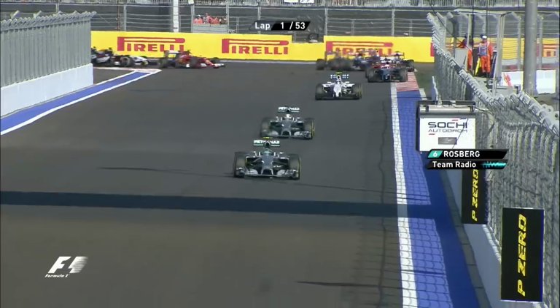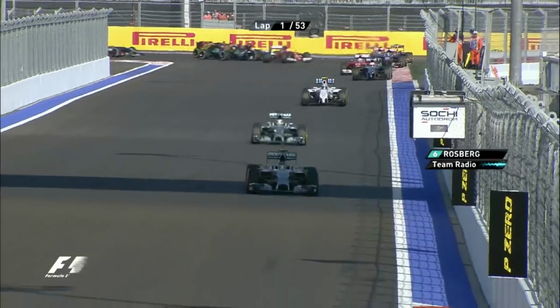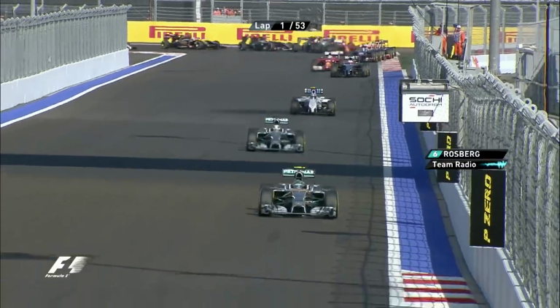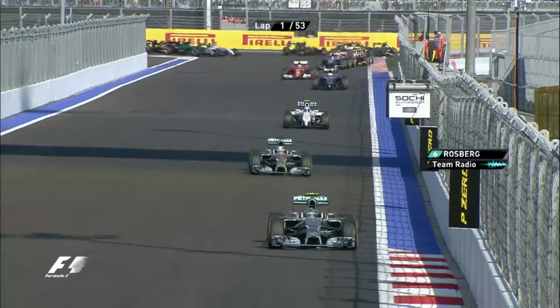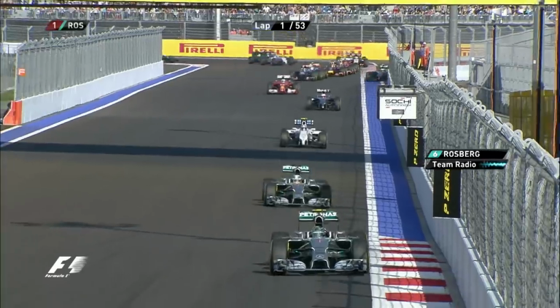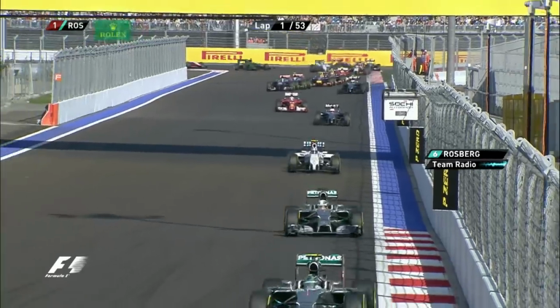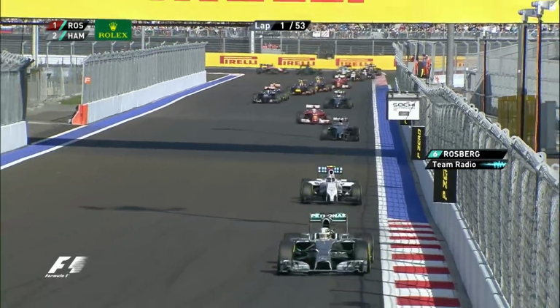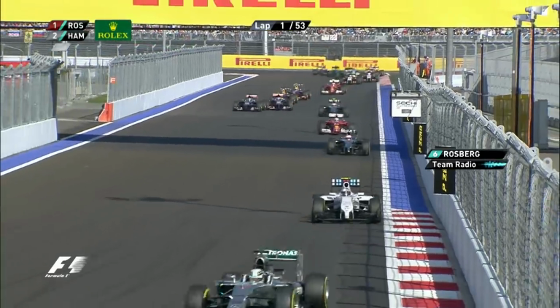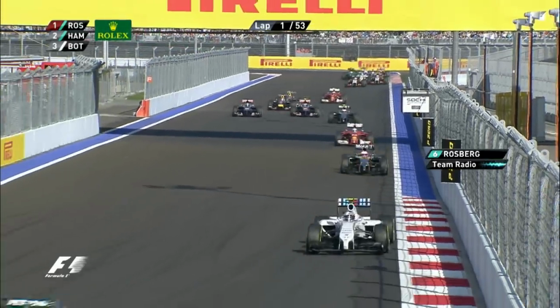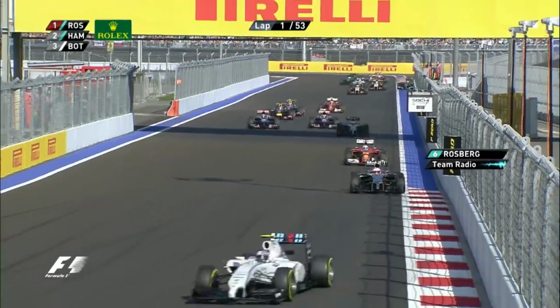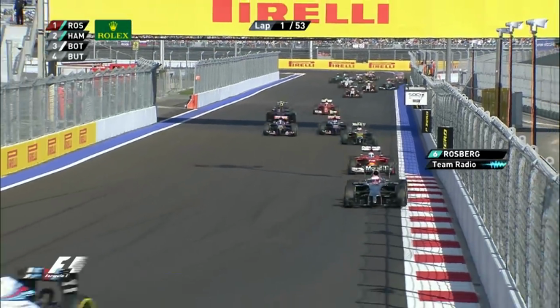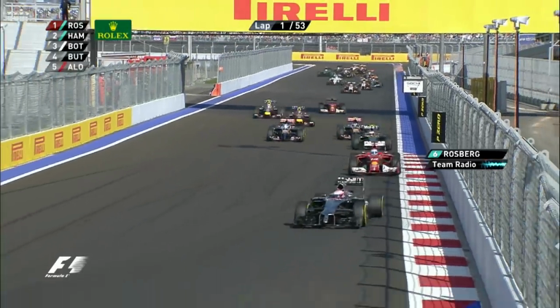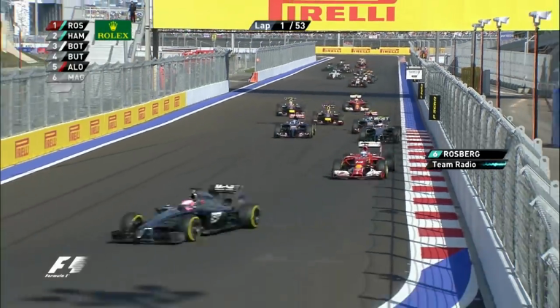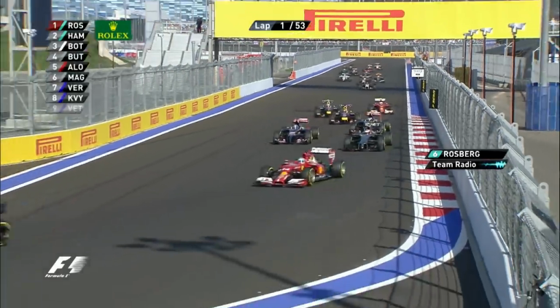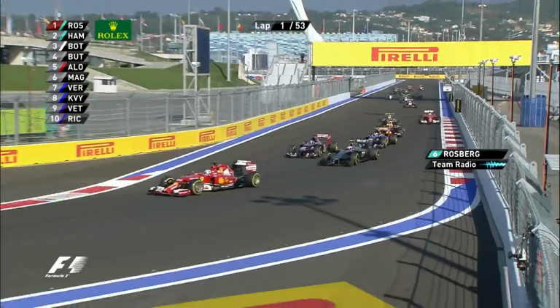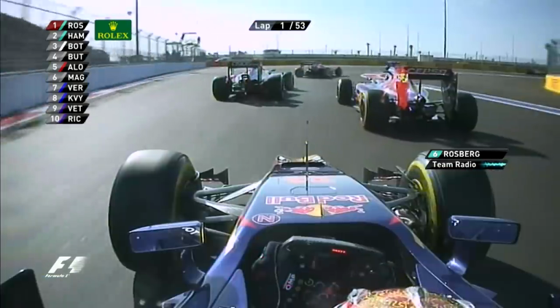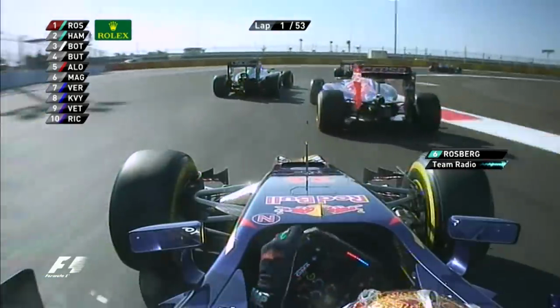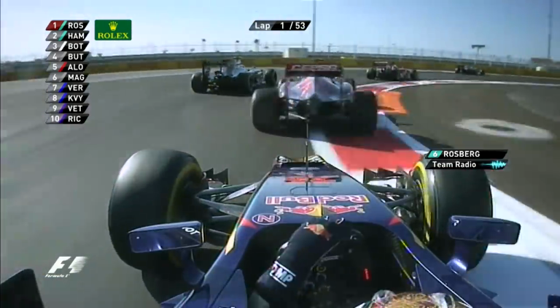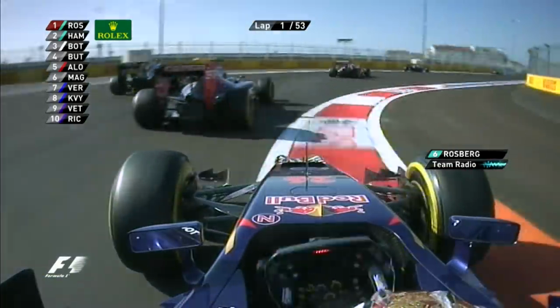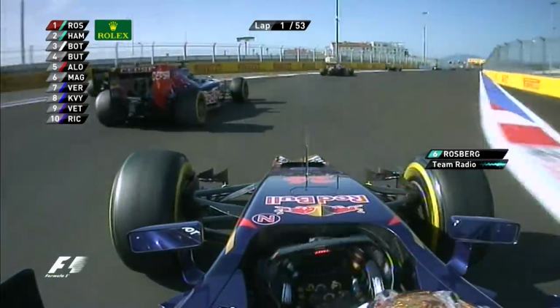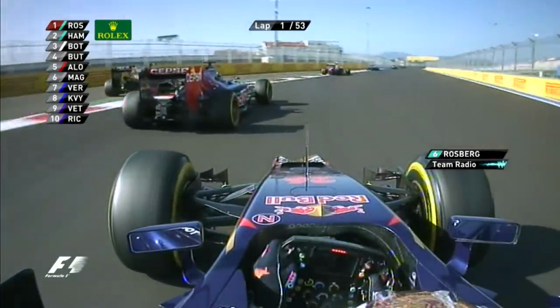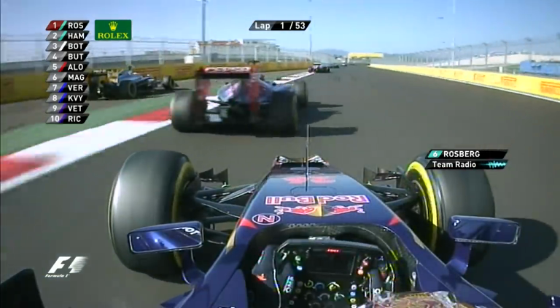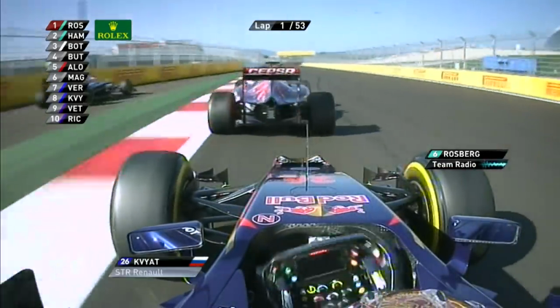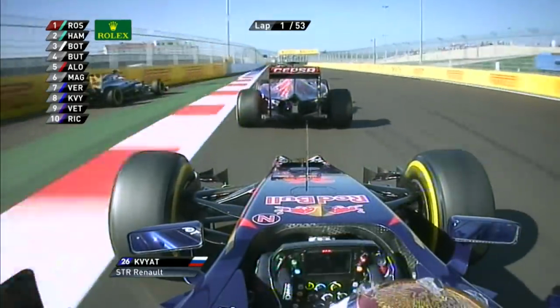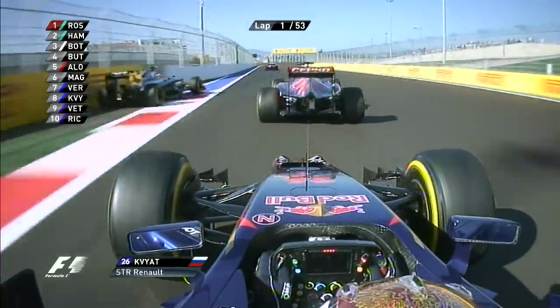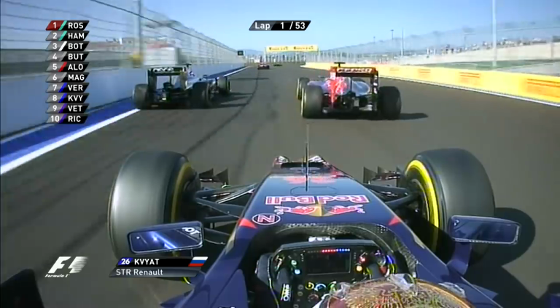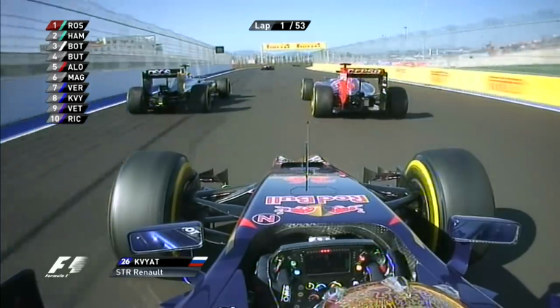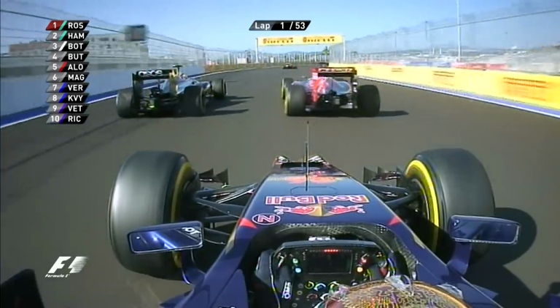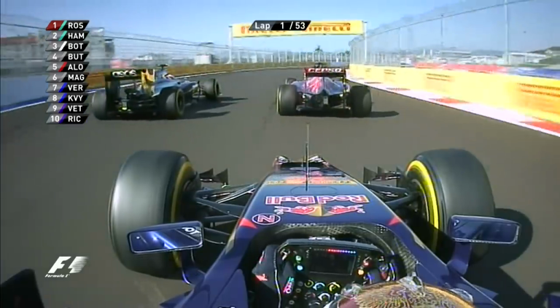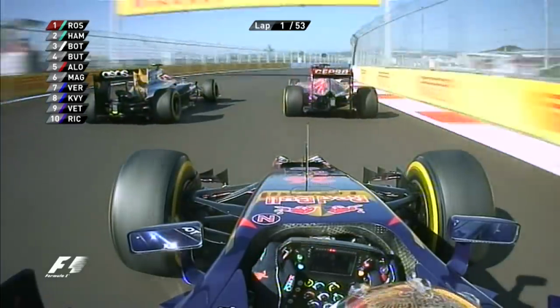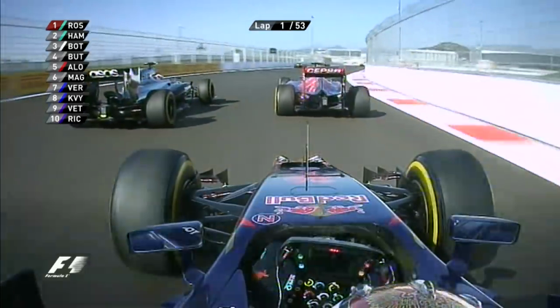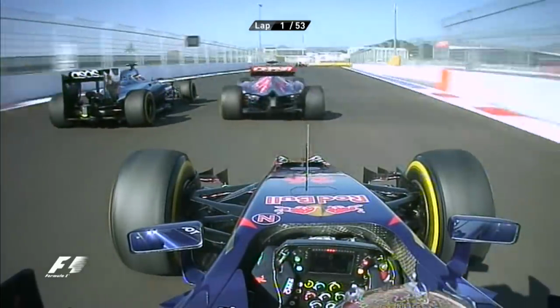Nico, you need to give the position back to Lewis now please. I have to box because of the vibrations. So Nico Rosberg's World Championship has just taken another punch.